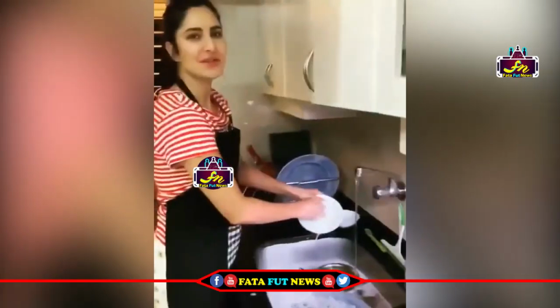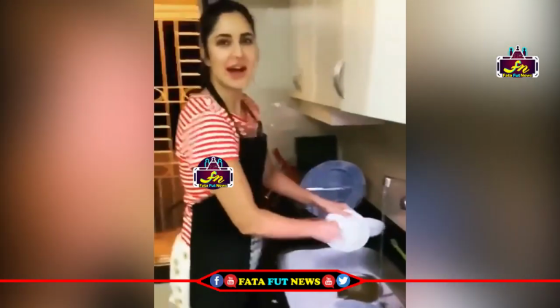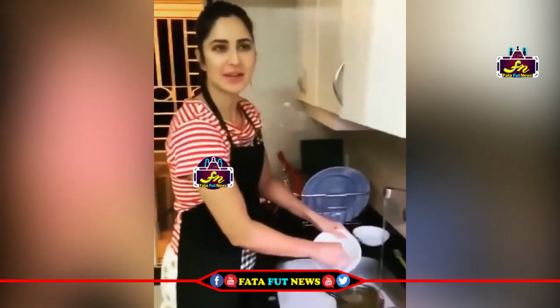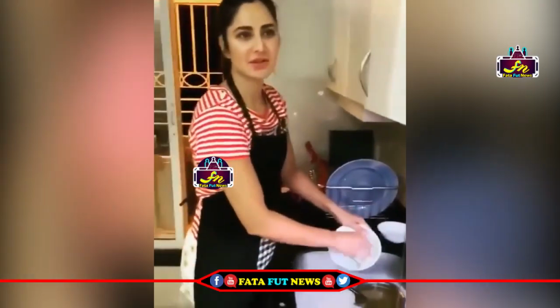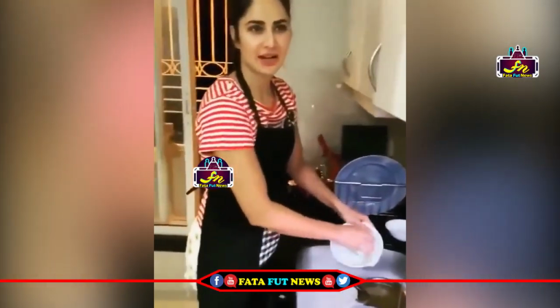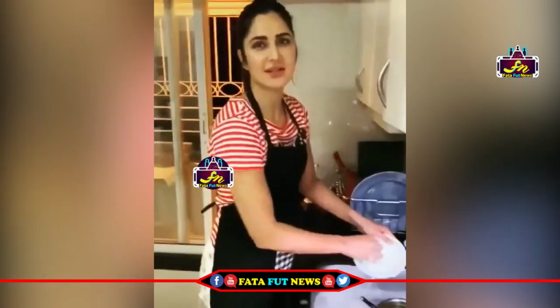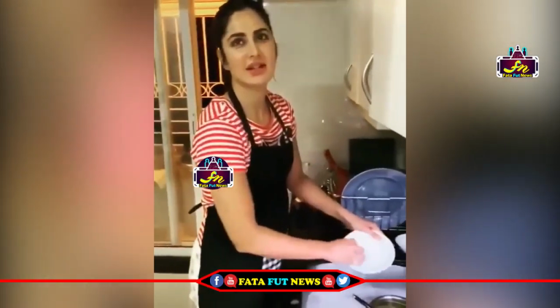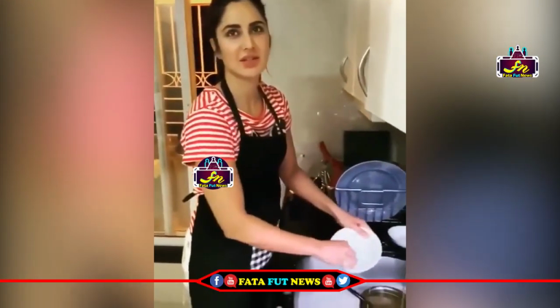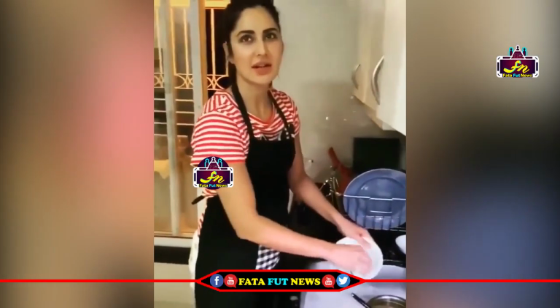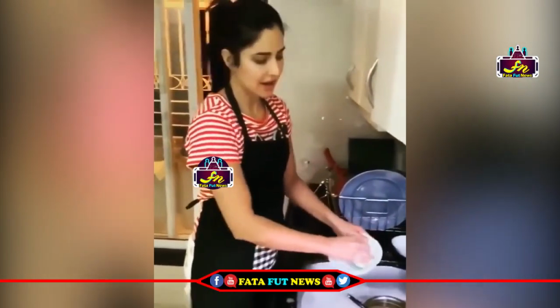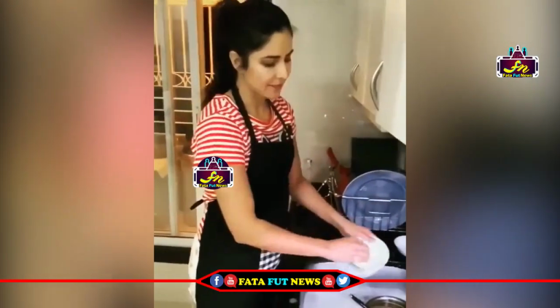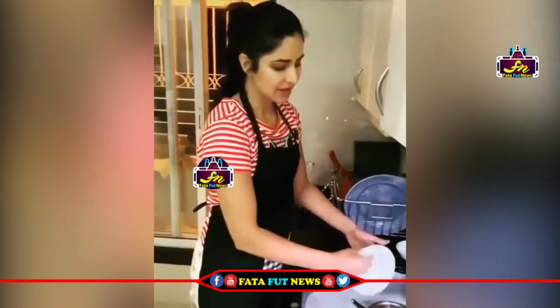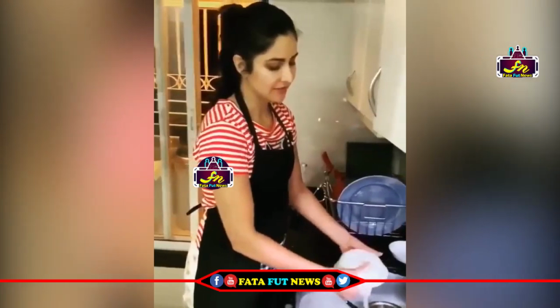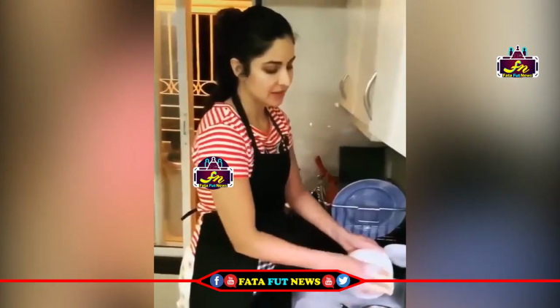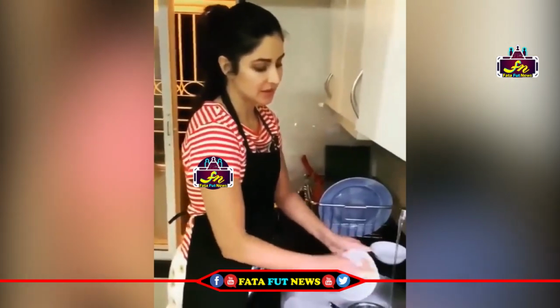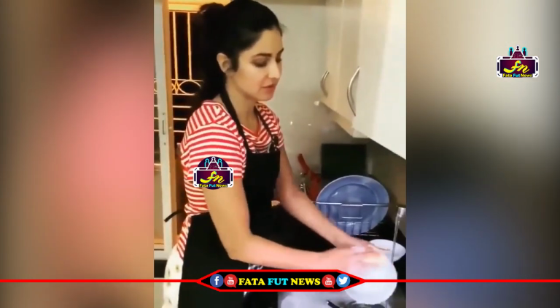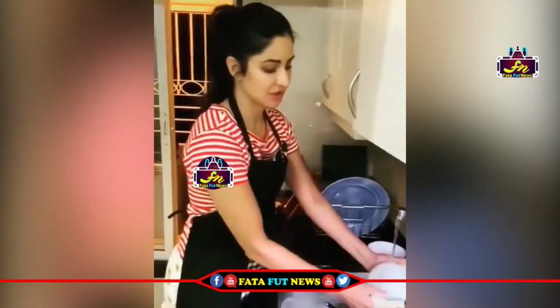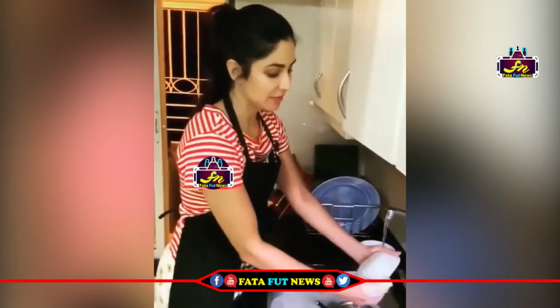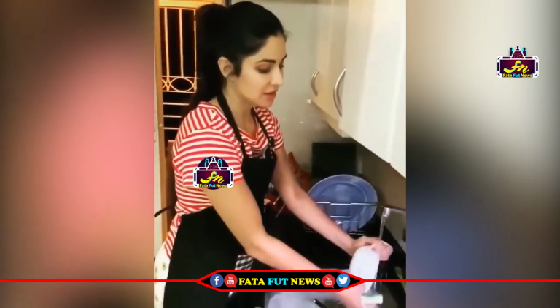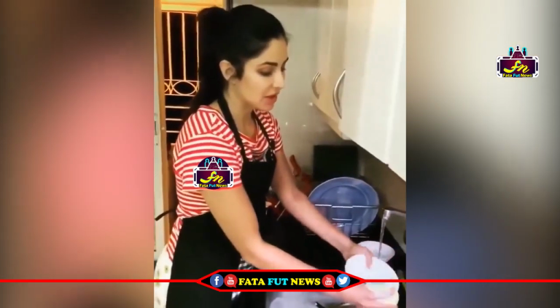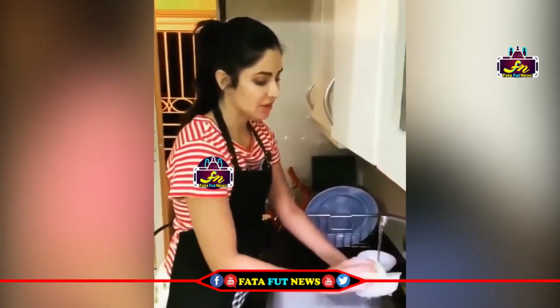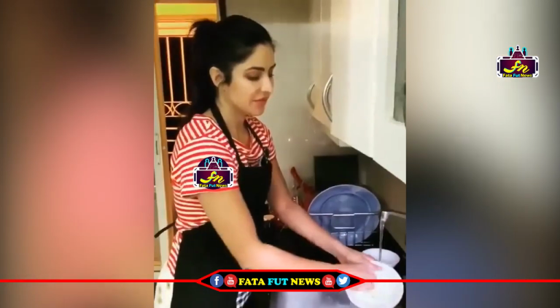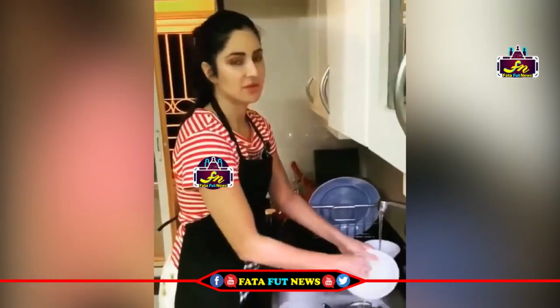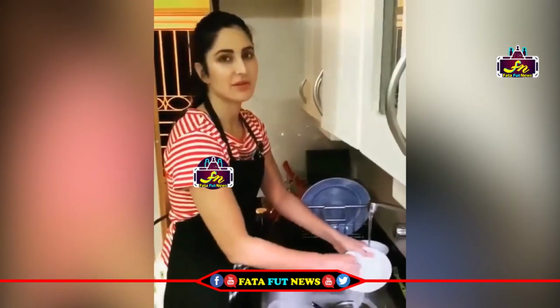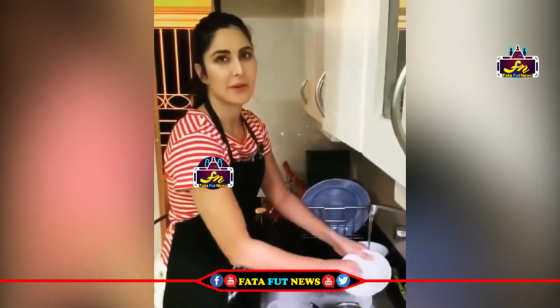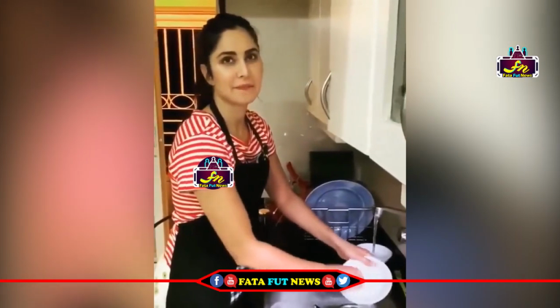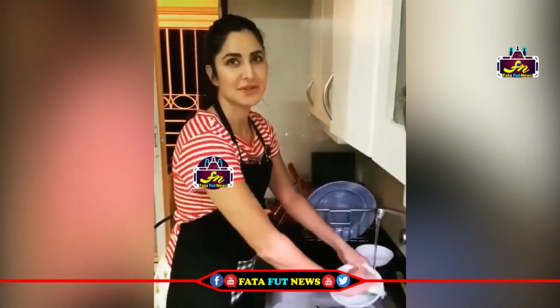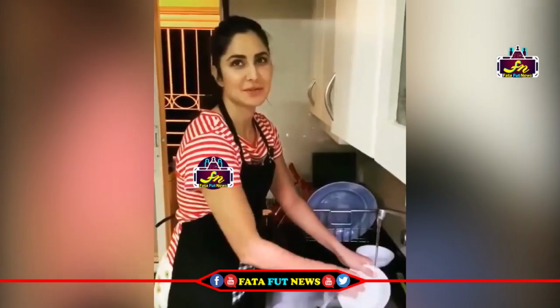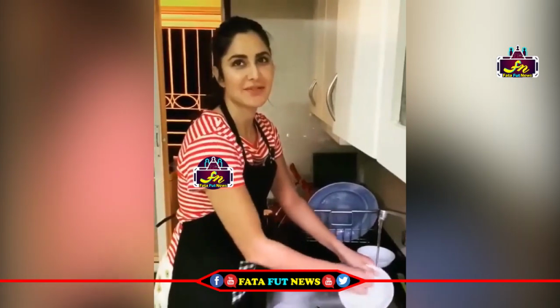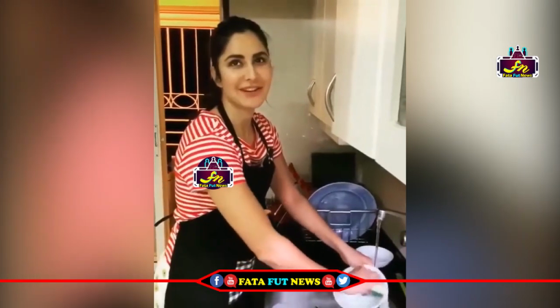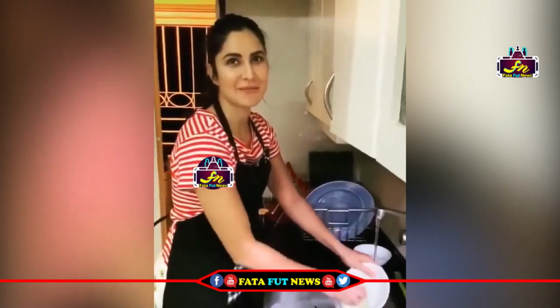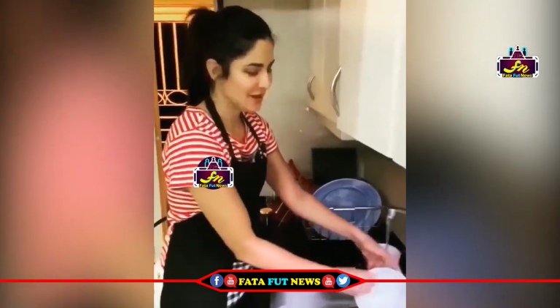So since the housemates were also practicing self-isolation, me and Izzy have decided to take turns to do the washing up. So I thought I'd do a little refresher tutorial for those of us who have forgotten a bit.